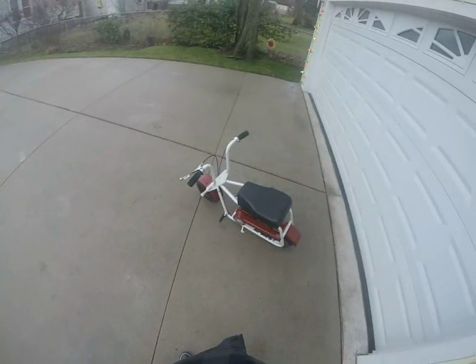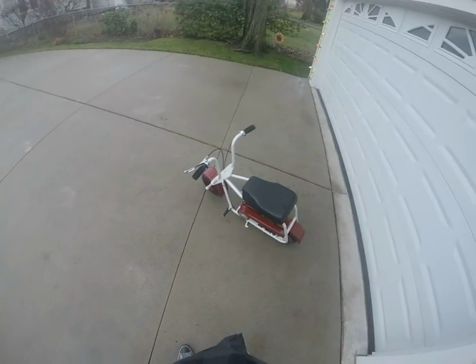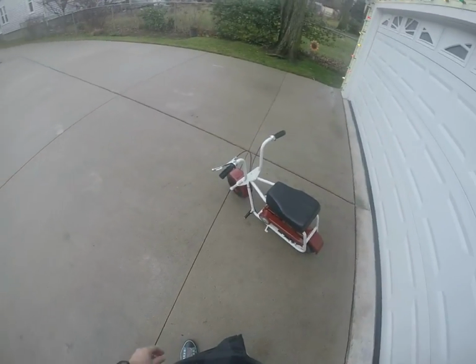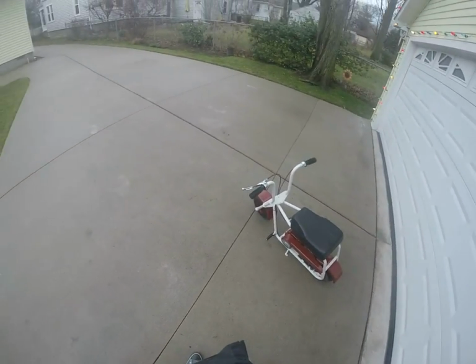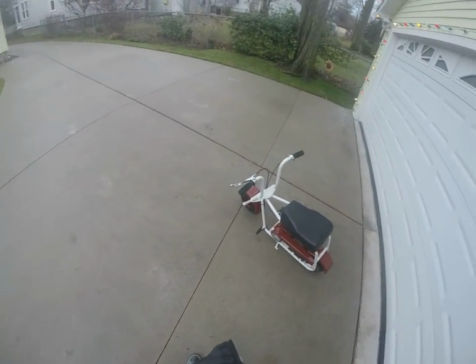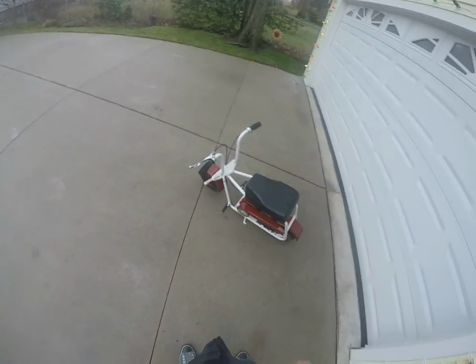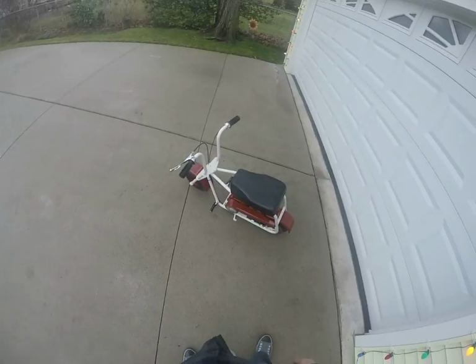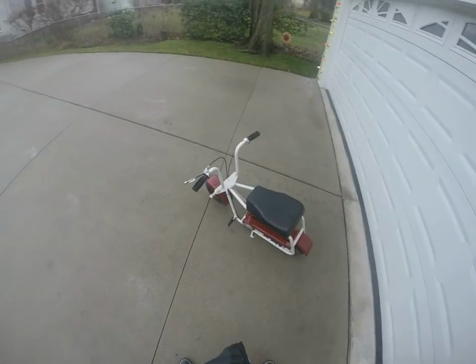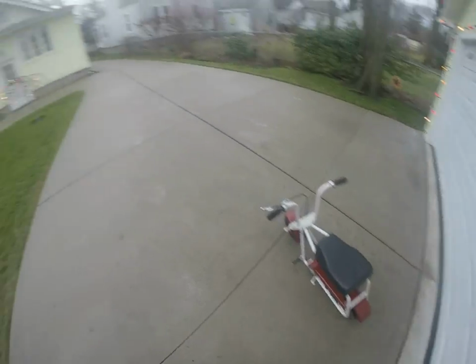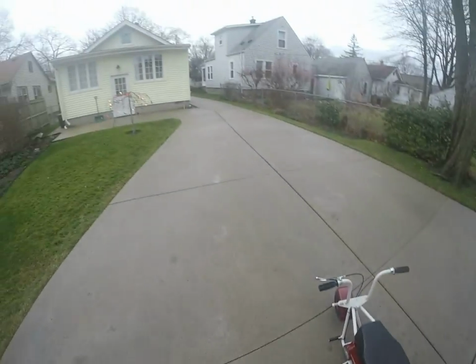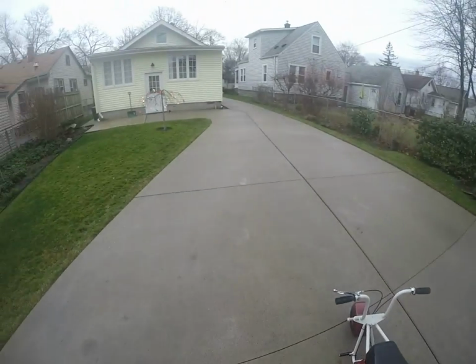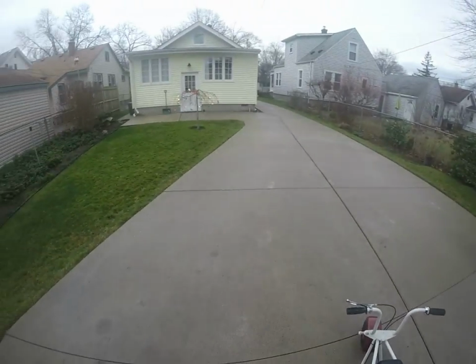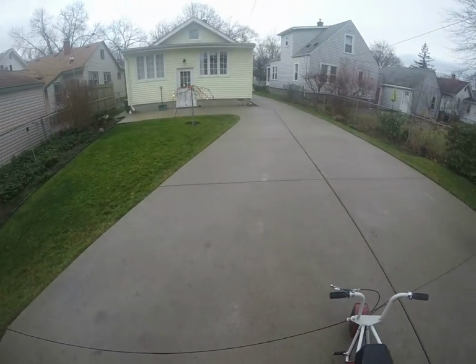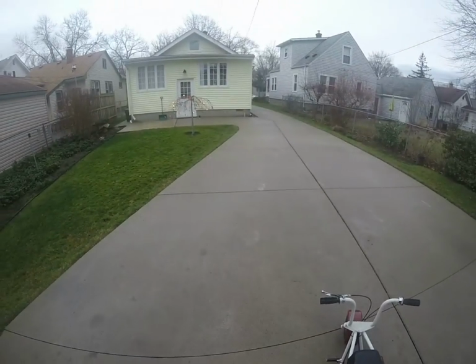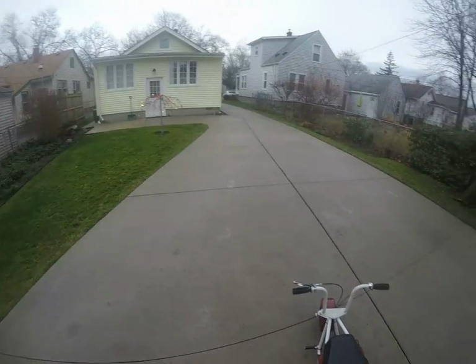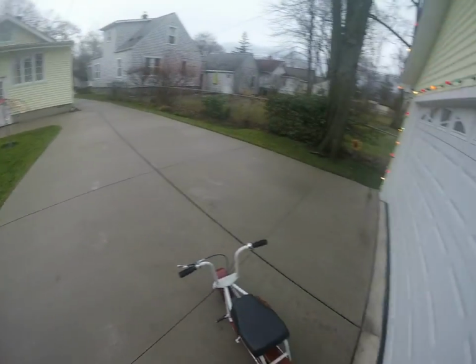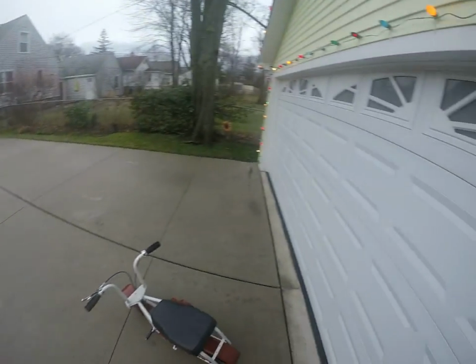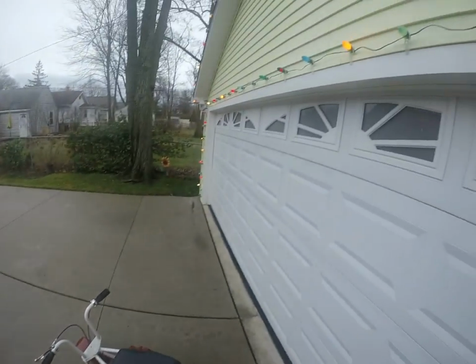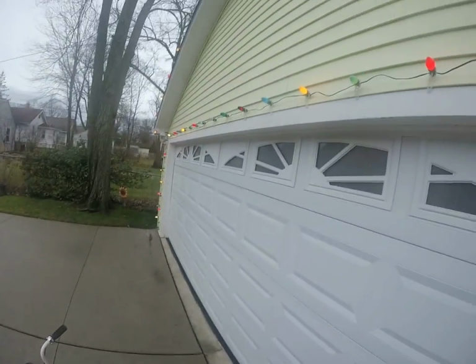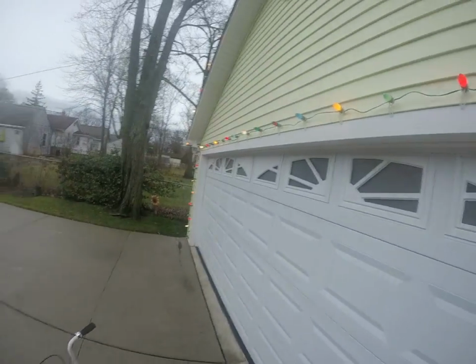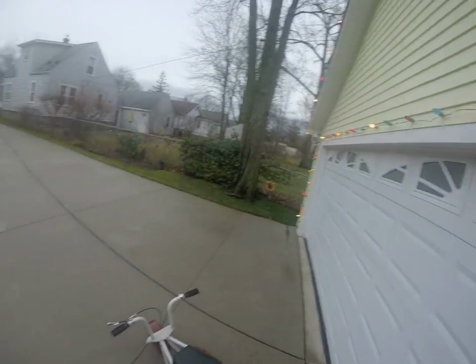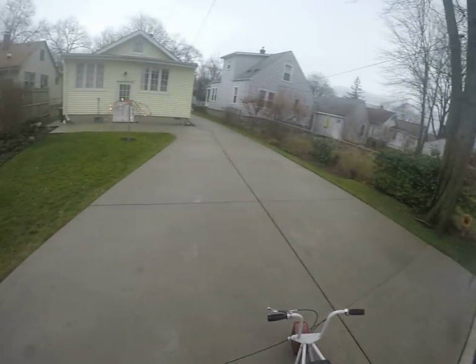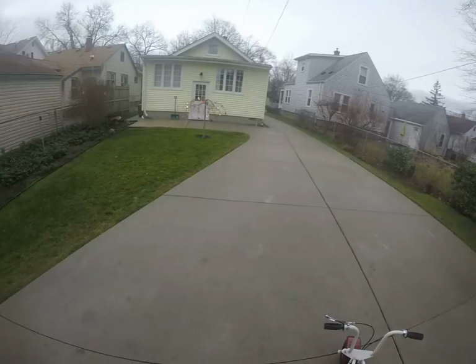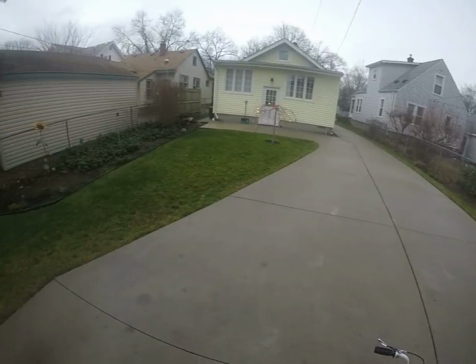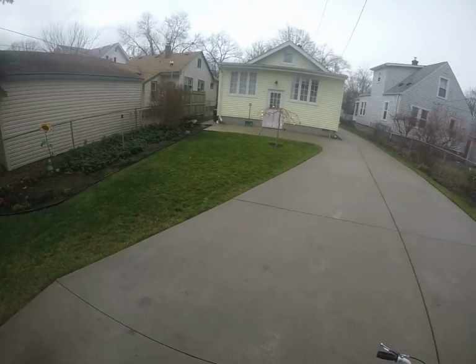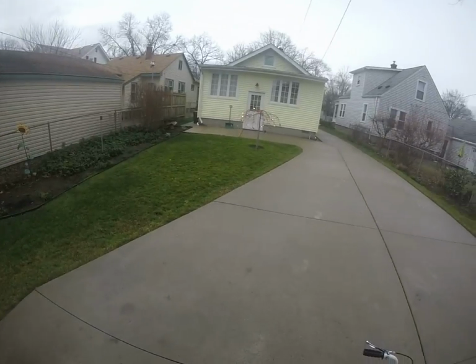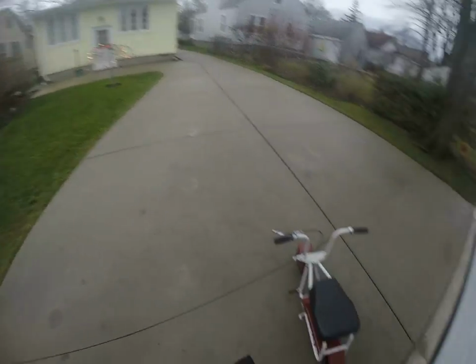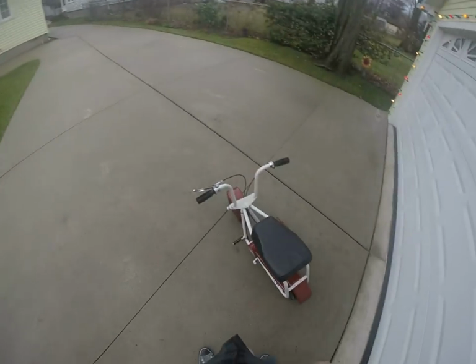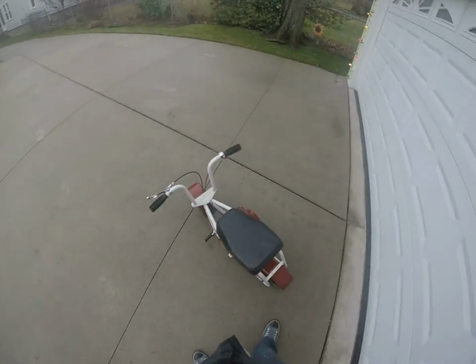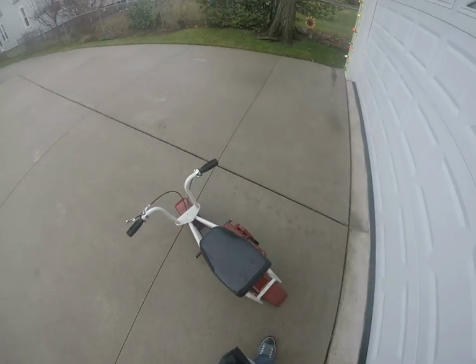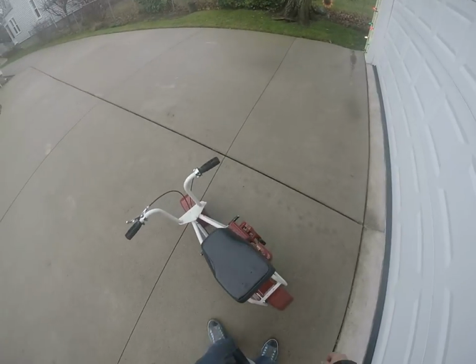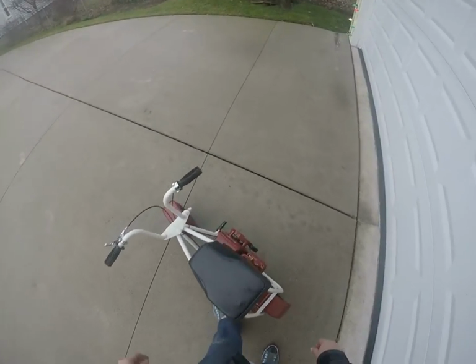Going to play with the new GoPro today and try it out with the minibike. It's the 23rd of December and it's like 60 degrees out. It doesn't even feel like Christmas.